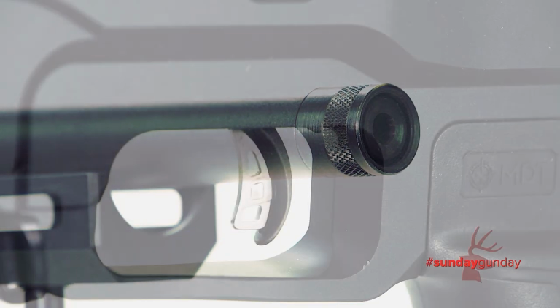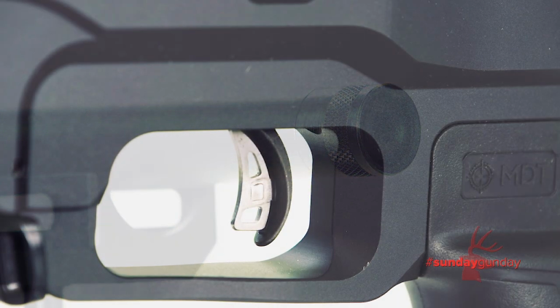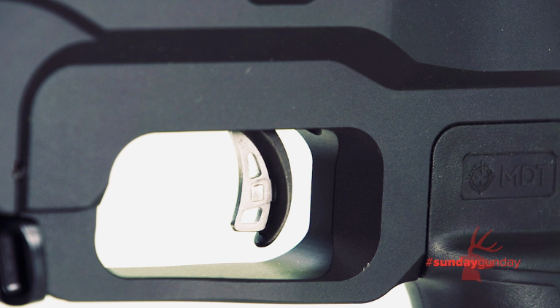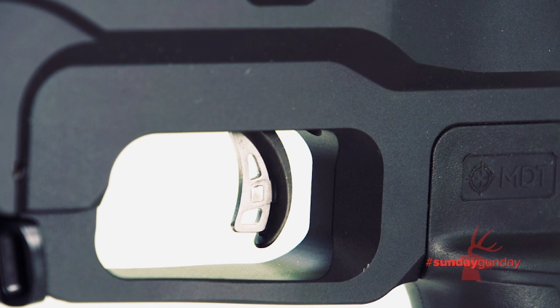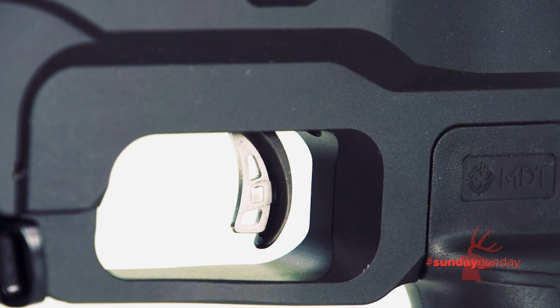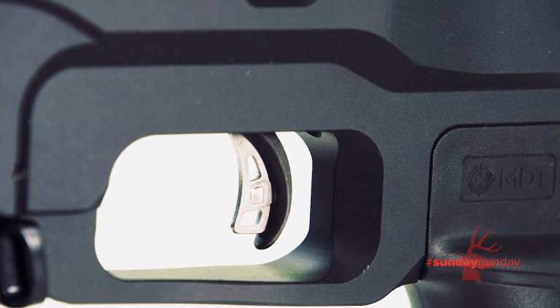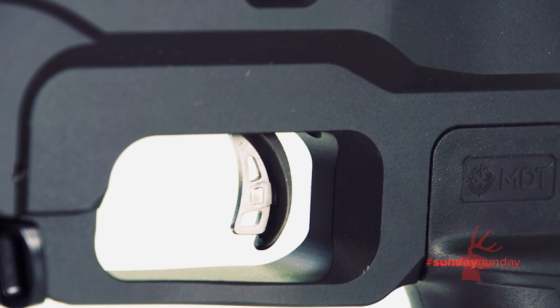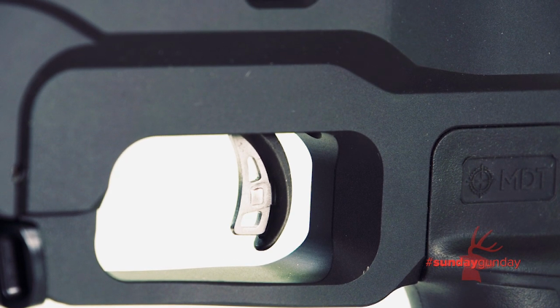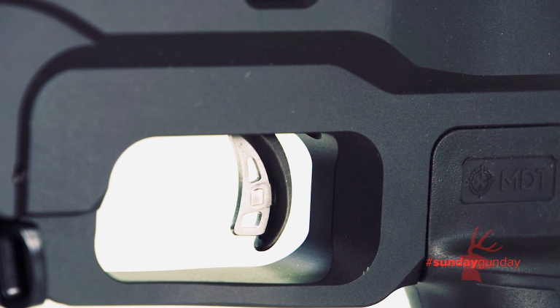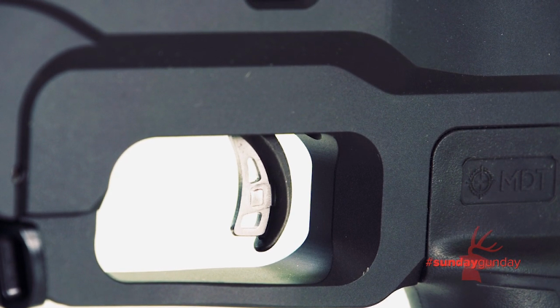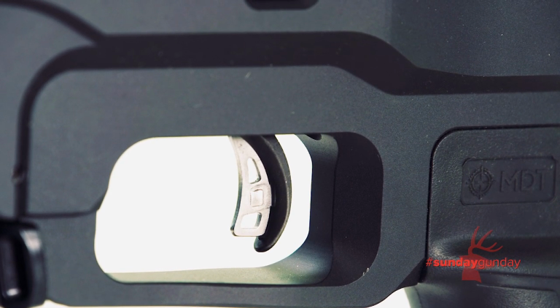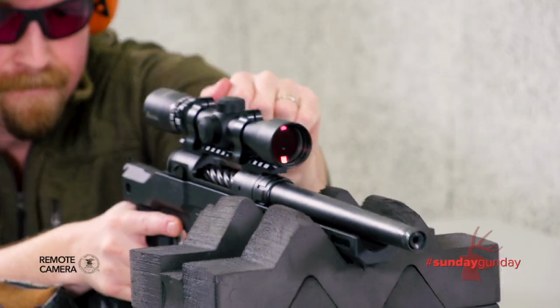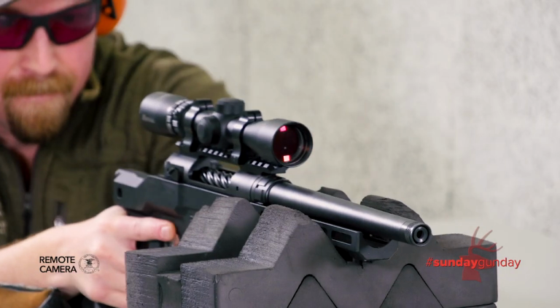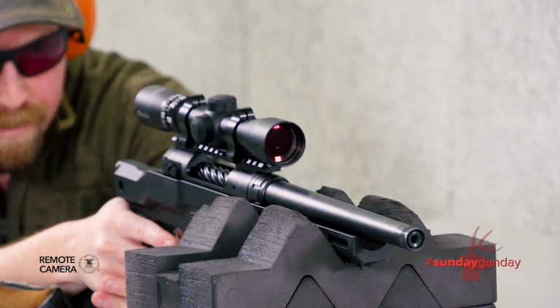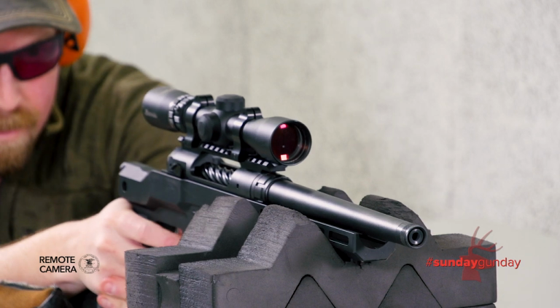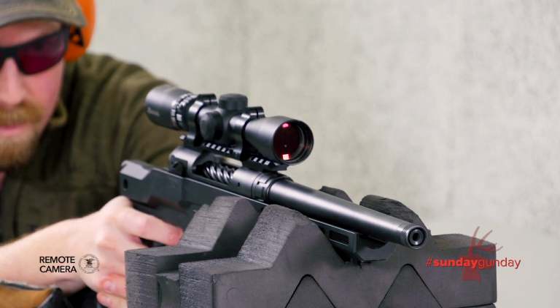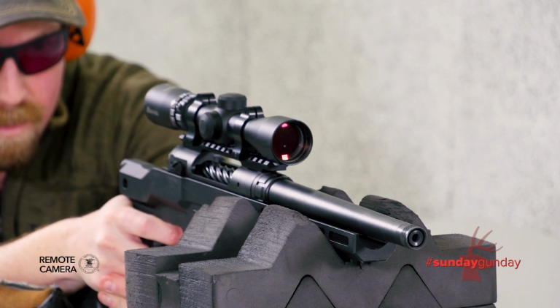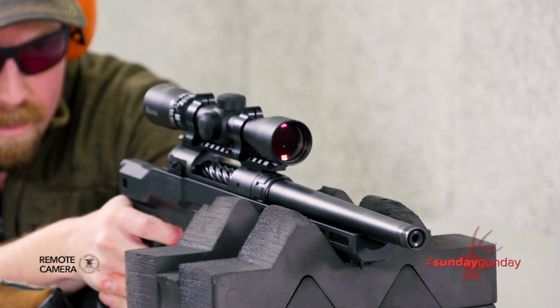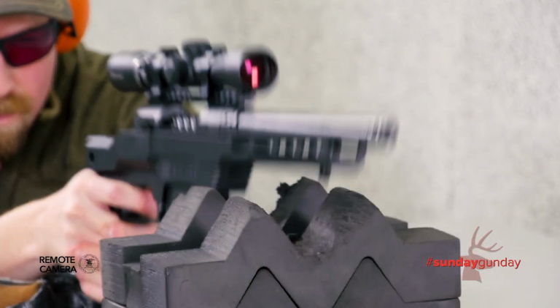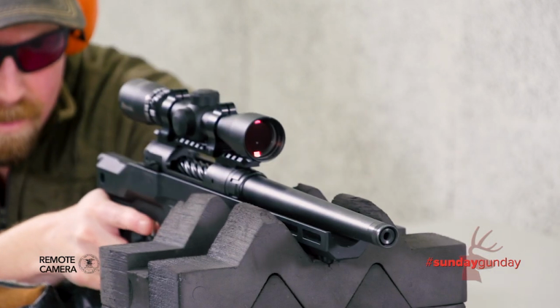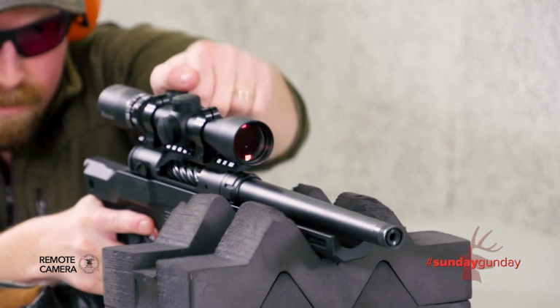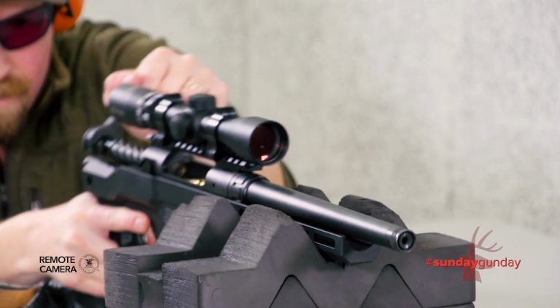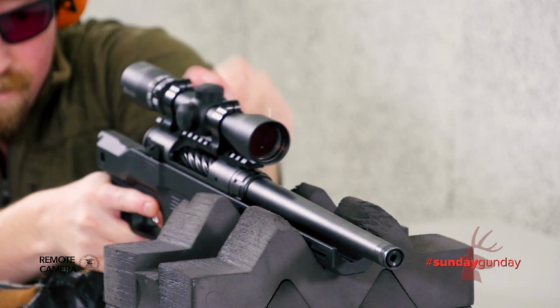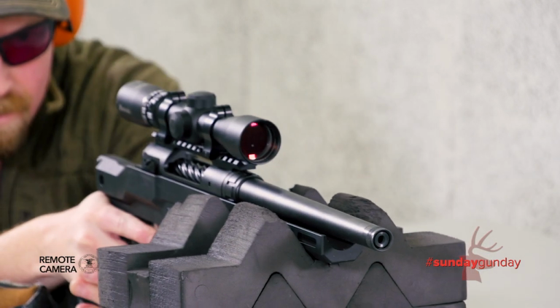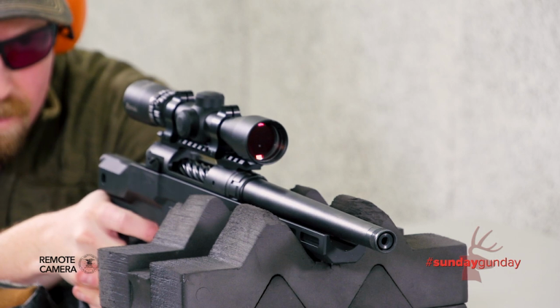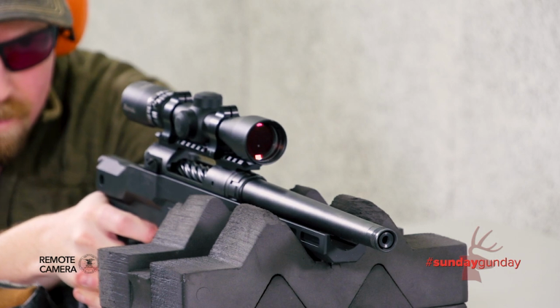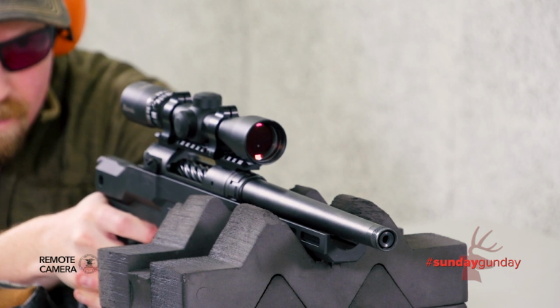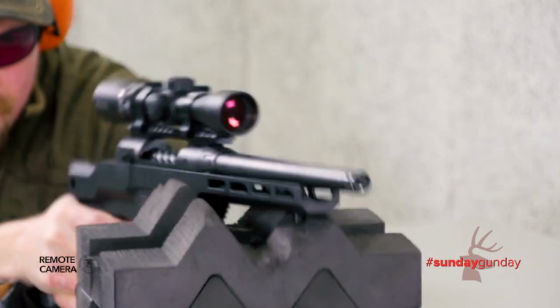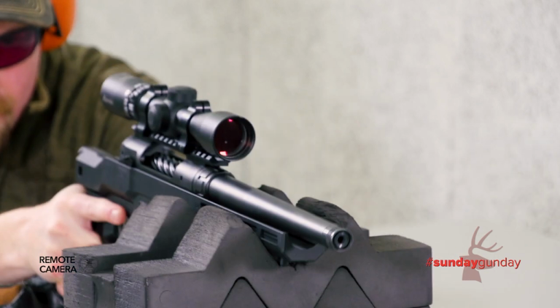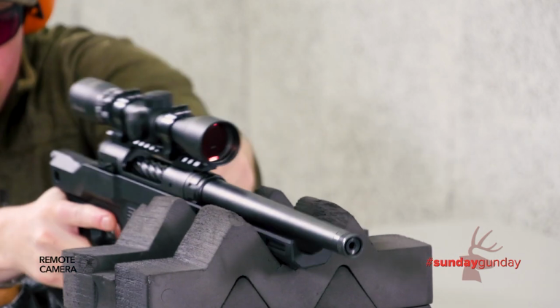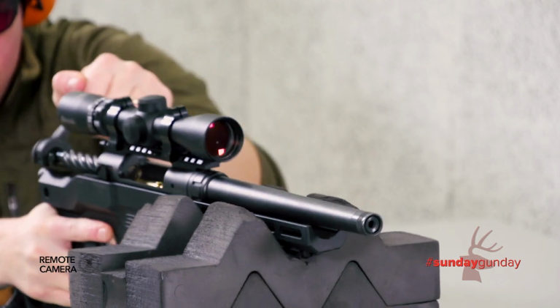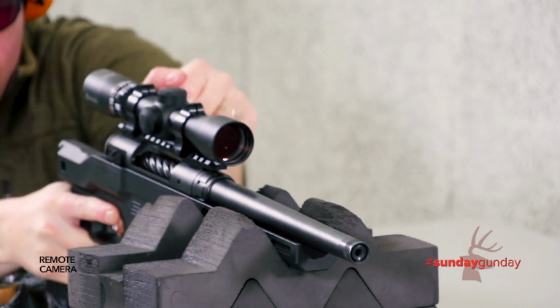A renowned Savage Accu-Trigger is adjustable from 2.5 to 6 pounds of pull. The 110 PCS is chambered in five calibers, including 6.5 Creedmoor, 223 Remington, 300 AAC Blackout, 350 Legend, and 308 Winchester.